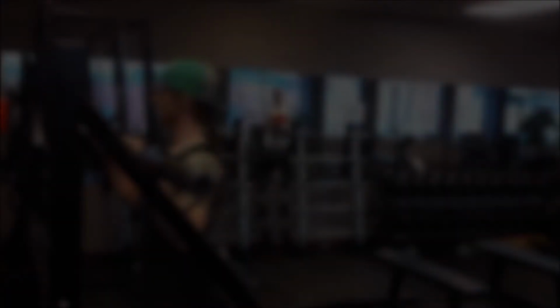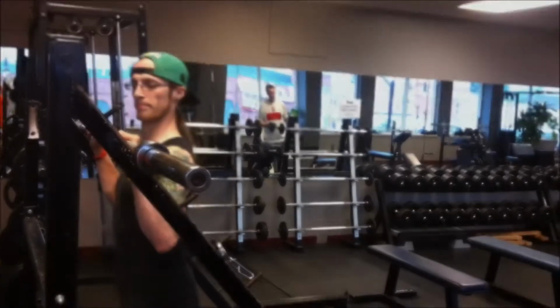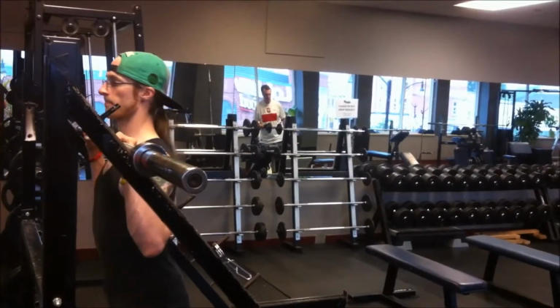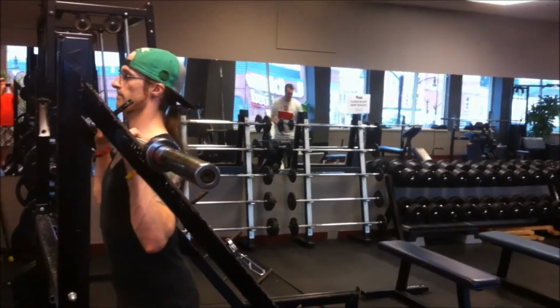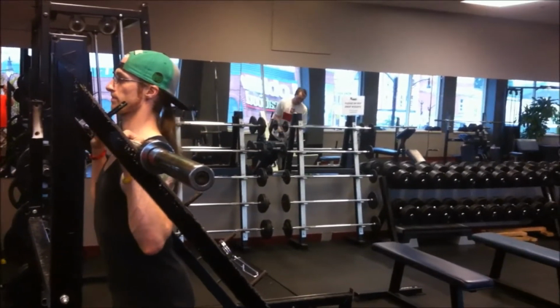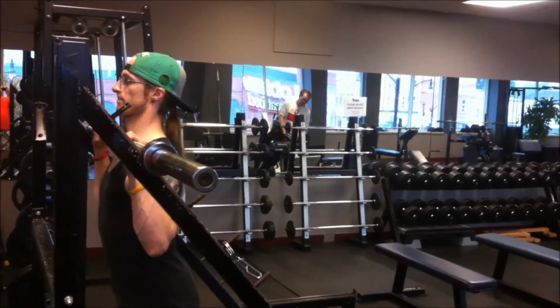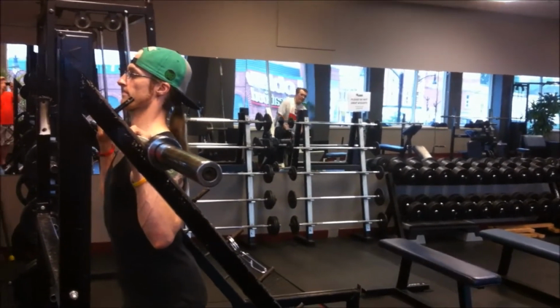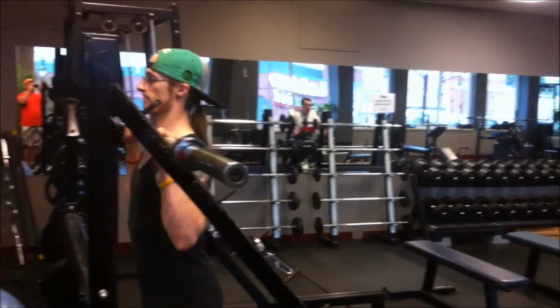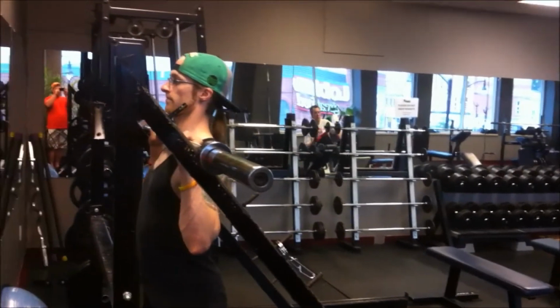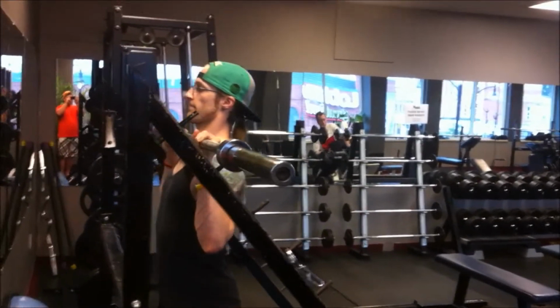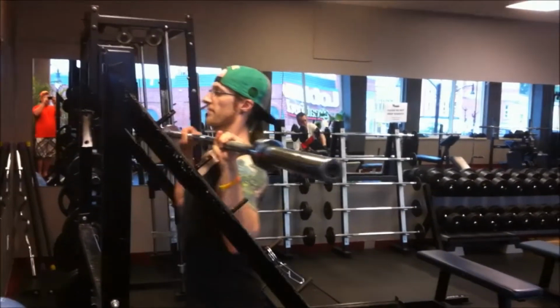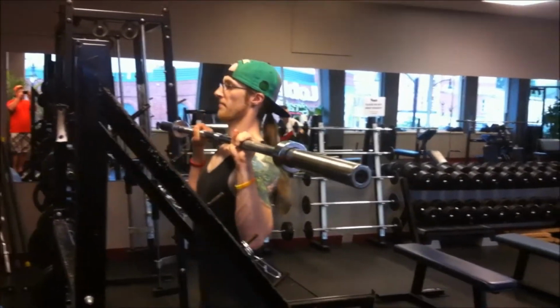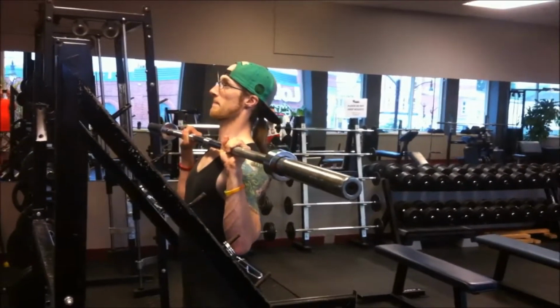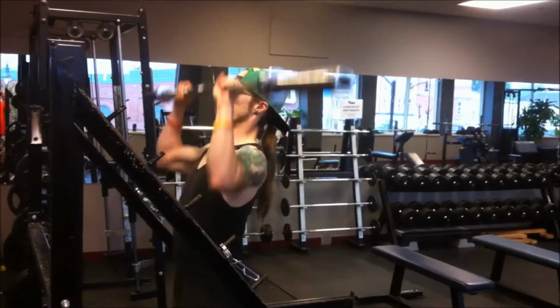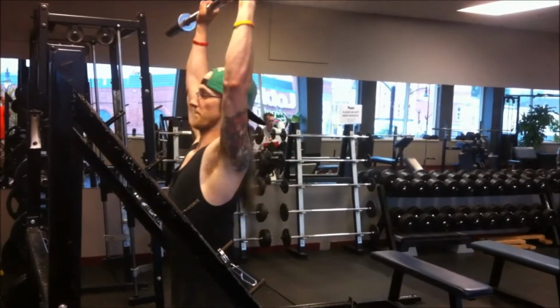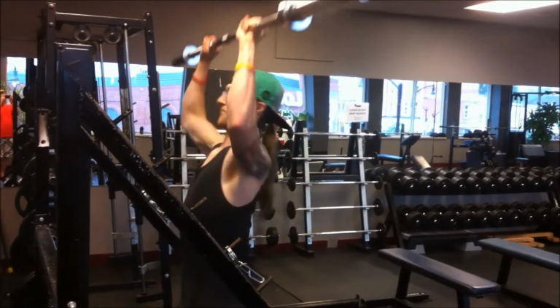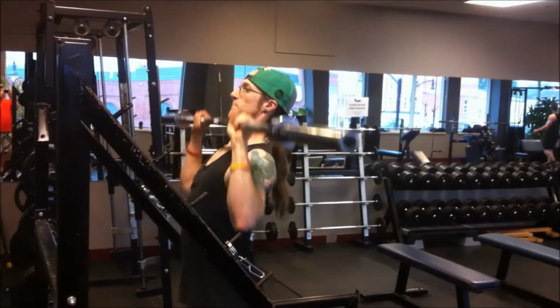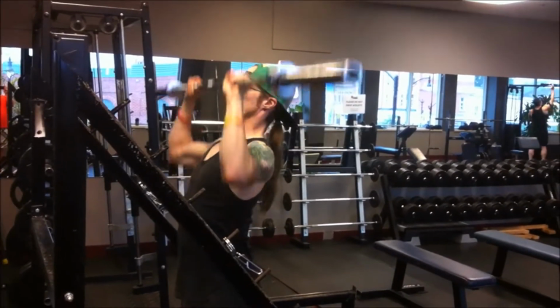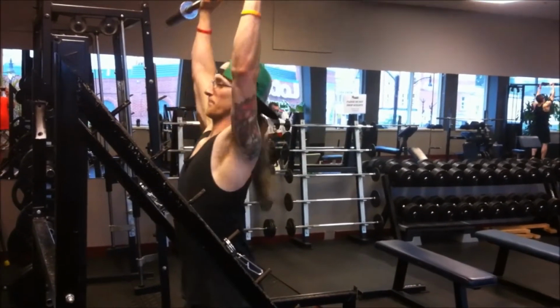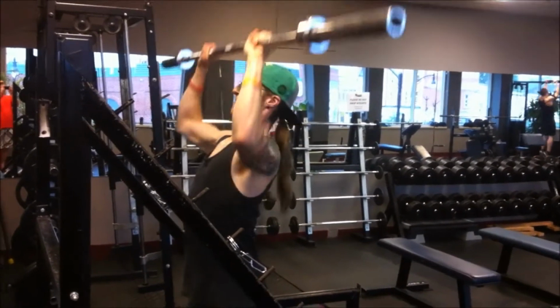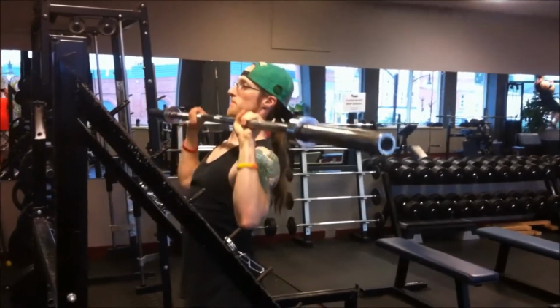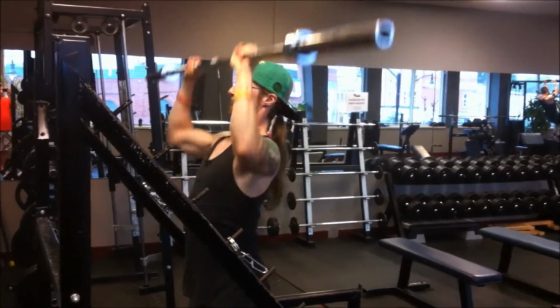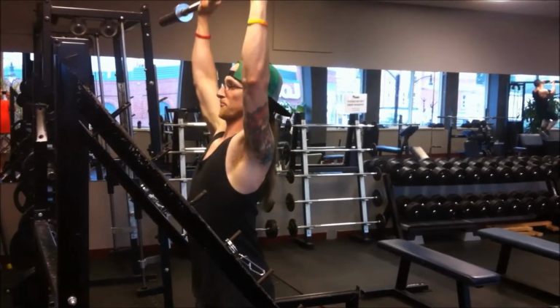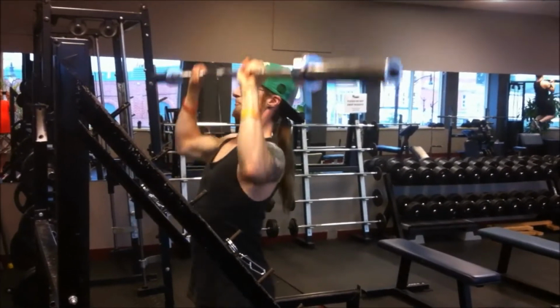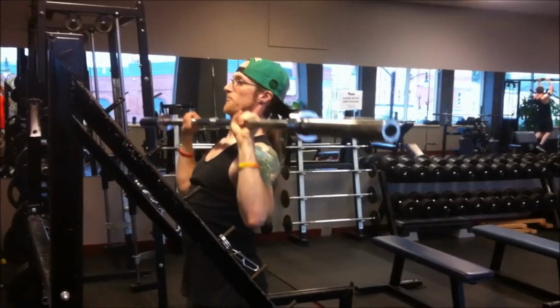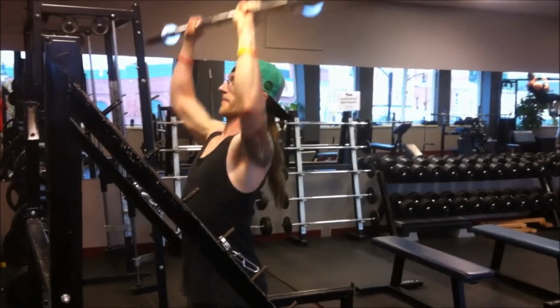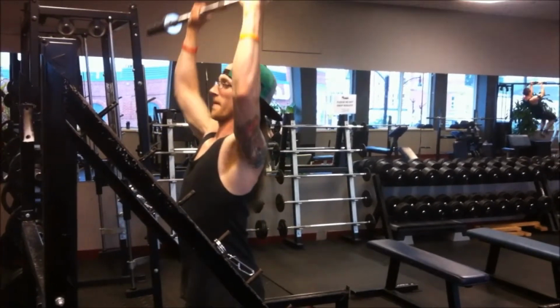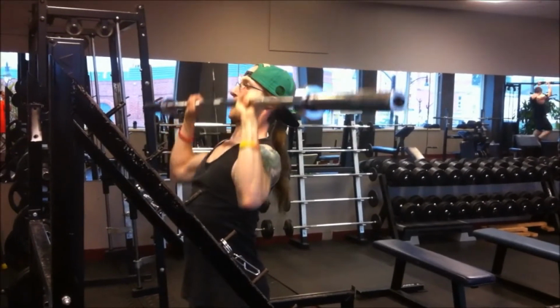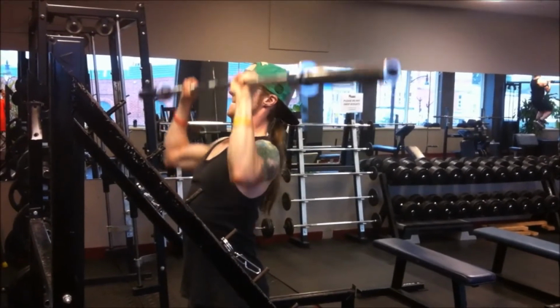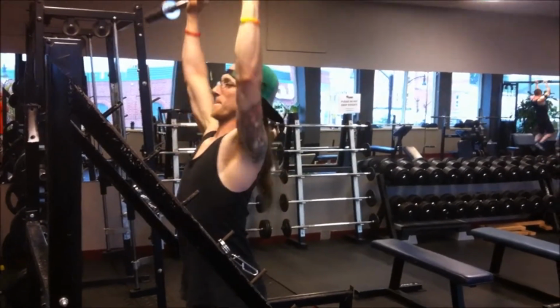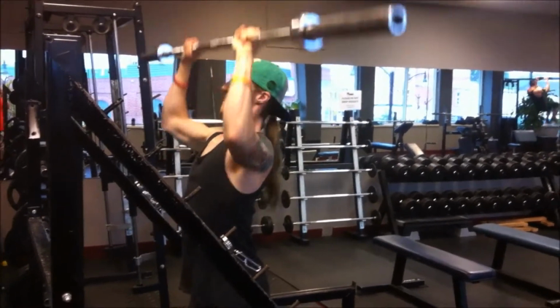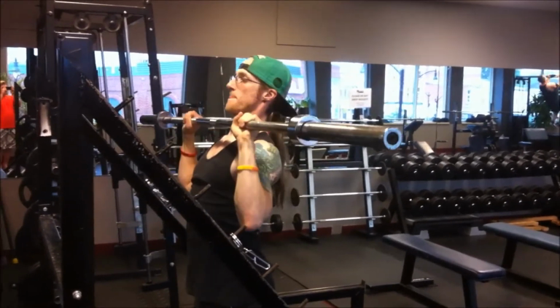Now here's me walking up to the rack, setting up for my first overhead press of this routine. In this movement, the things I'm focusing on is keeping my shoulders retracted, driving through my feet, and pushing the bar just a bit past my head.